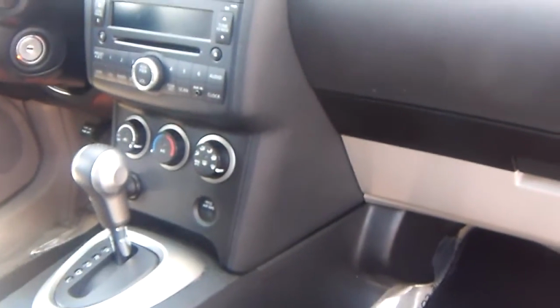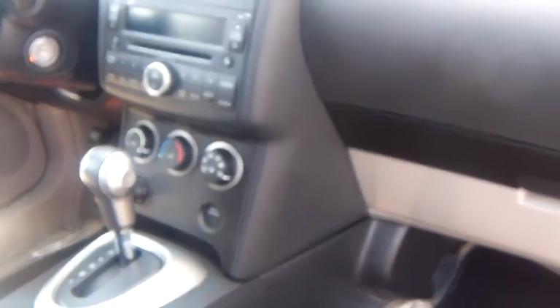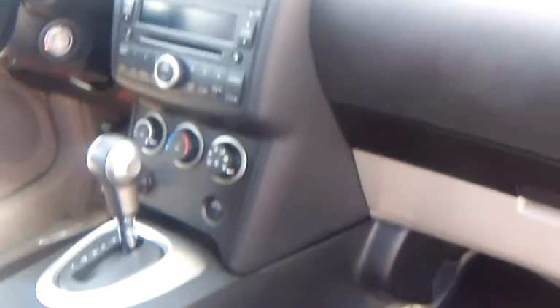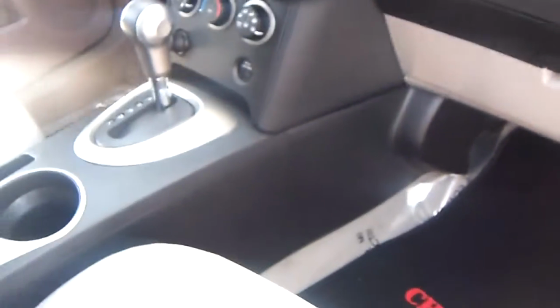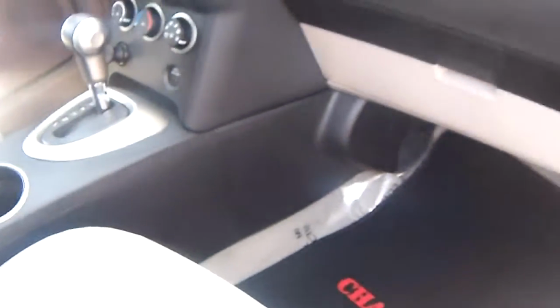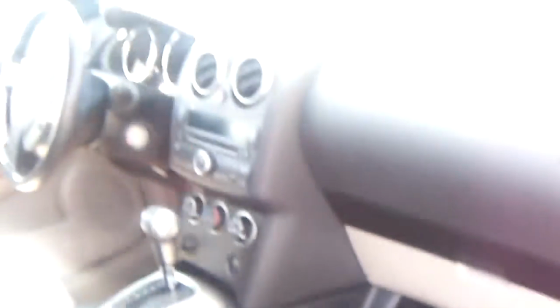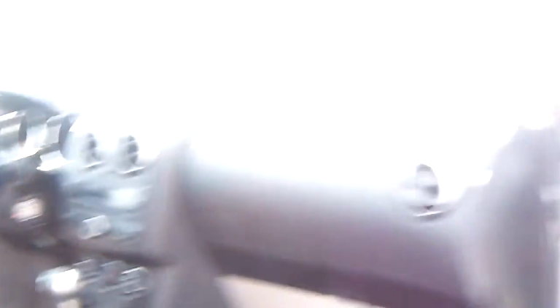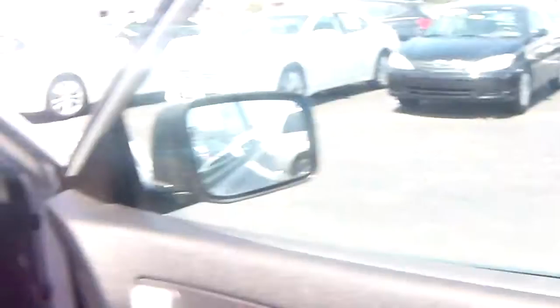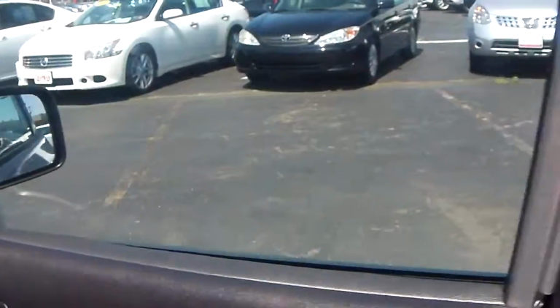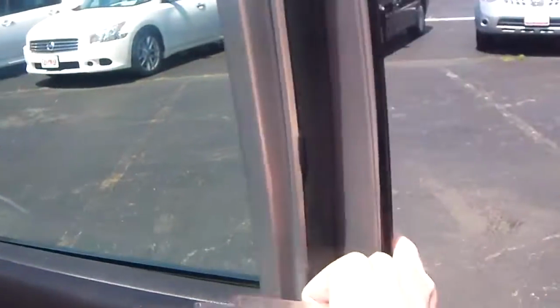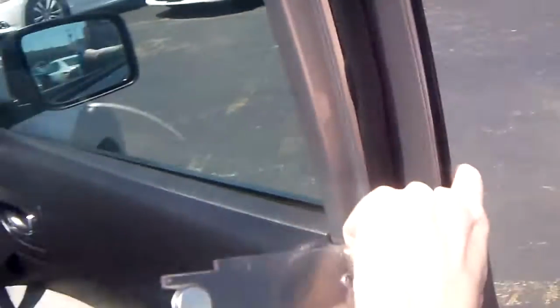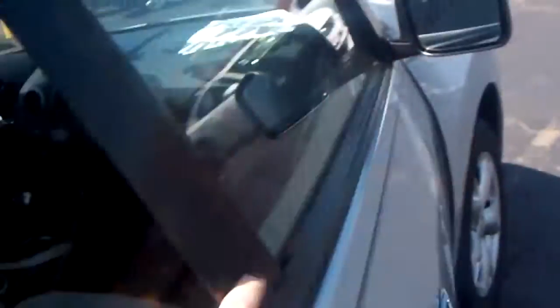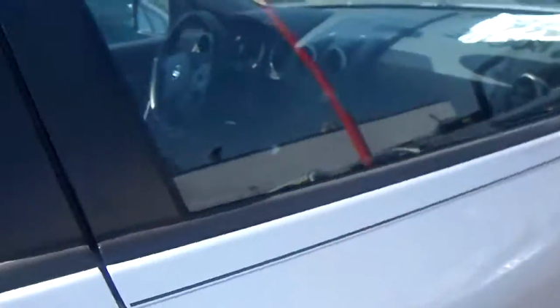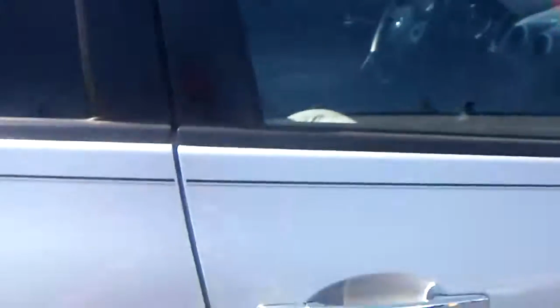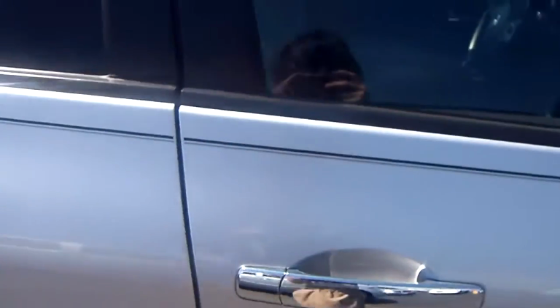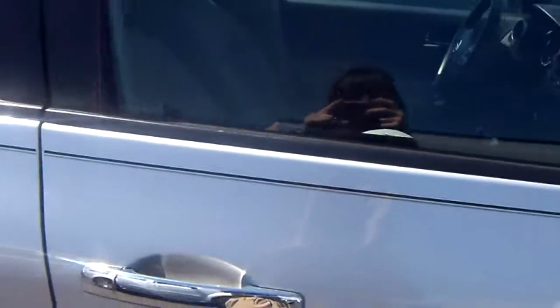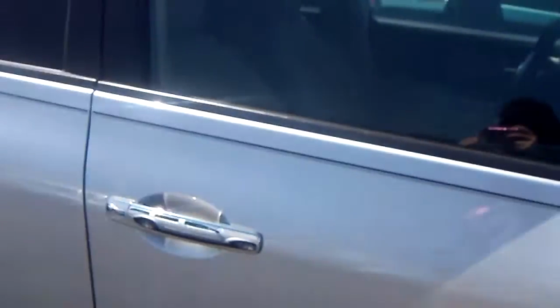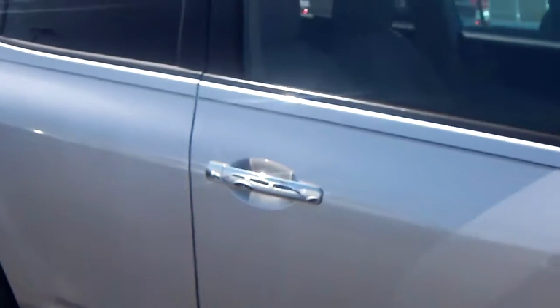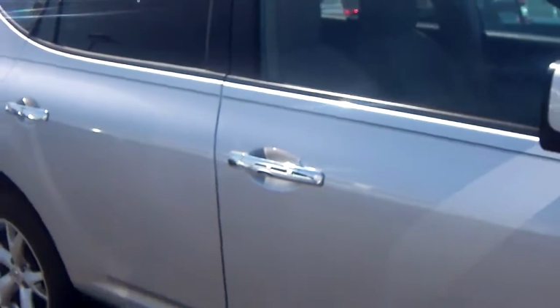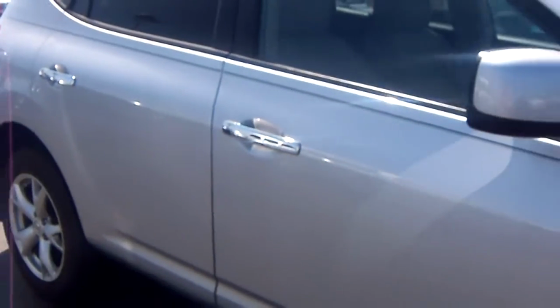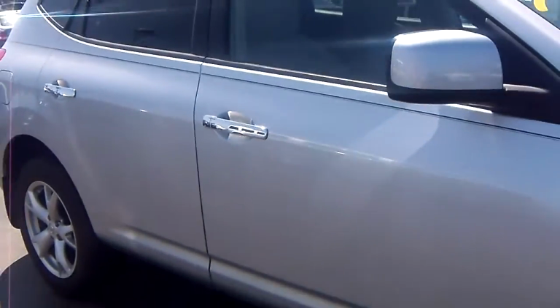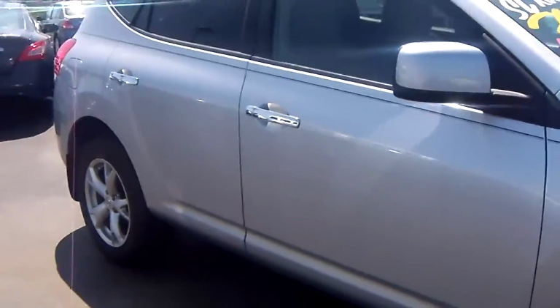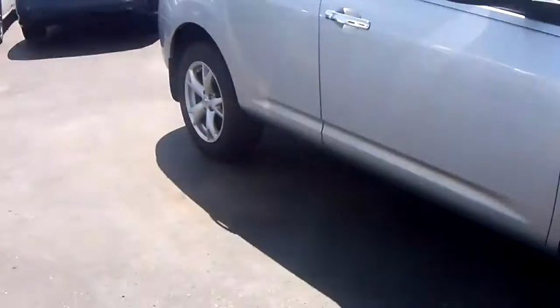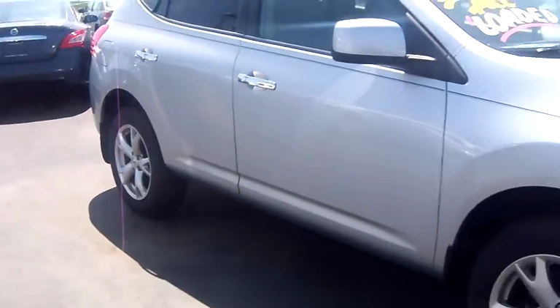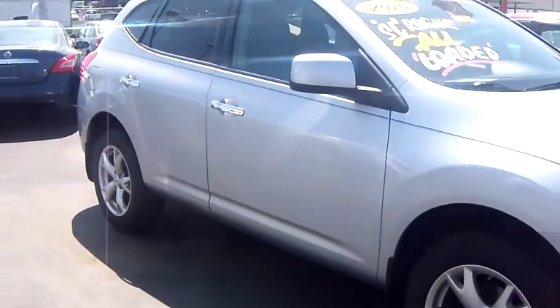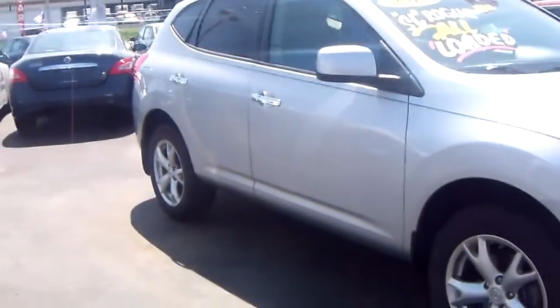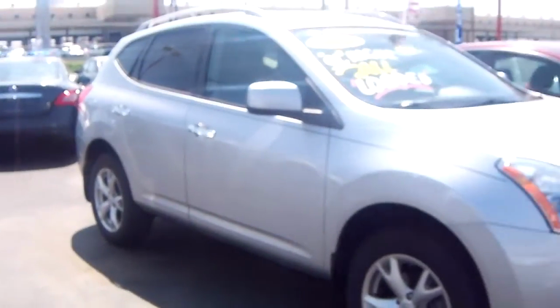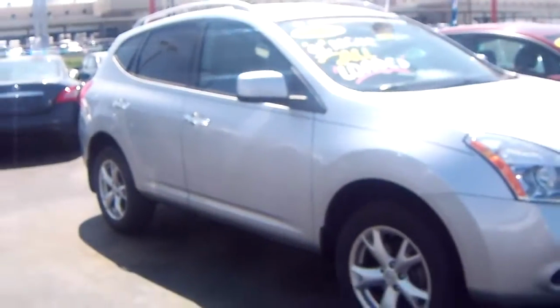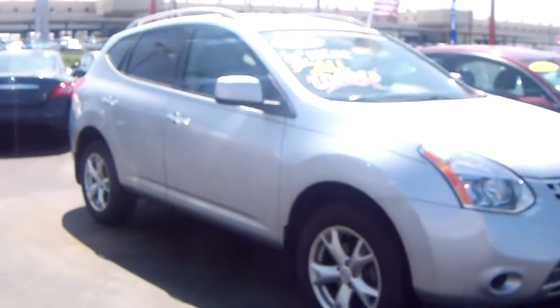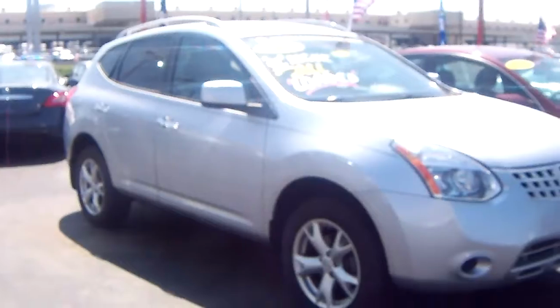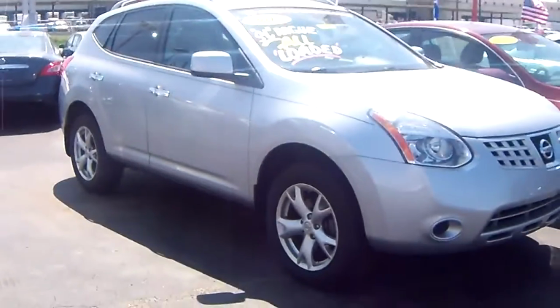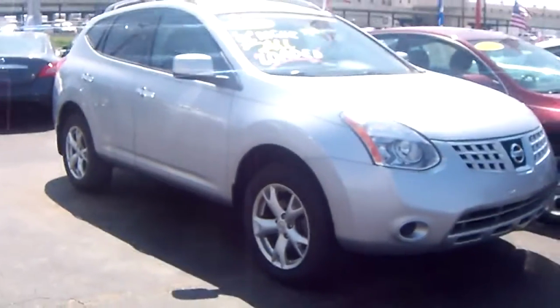This vehicle will not last long. It's got really low mileage, it's priced to move, remote keyless entry. It's a very fine day here at Chapman Nissan to come down and take a test drive on this Nissan Rogue.